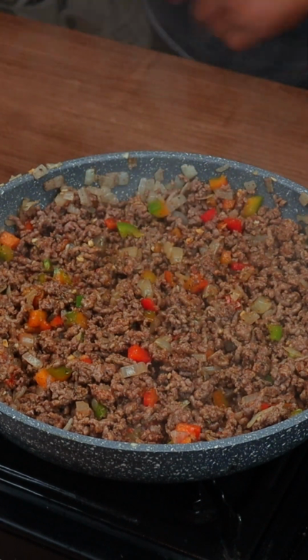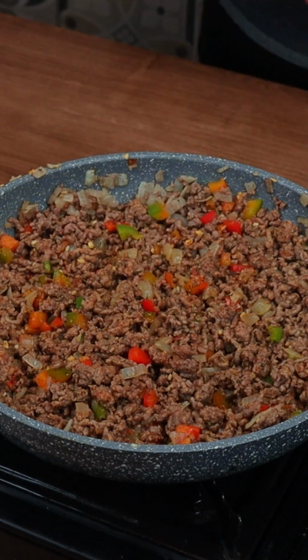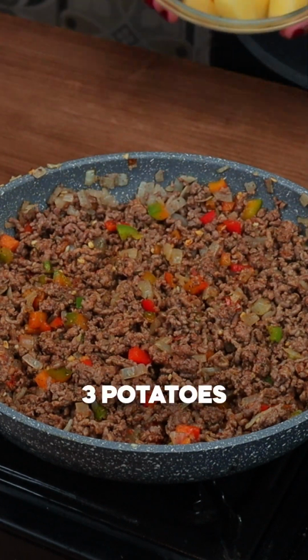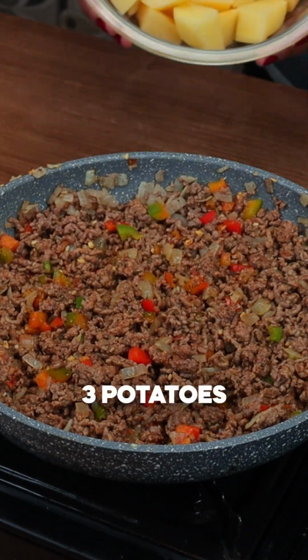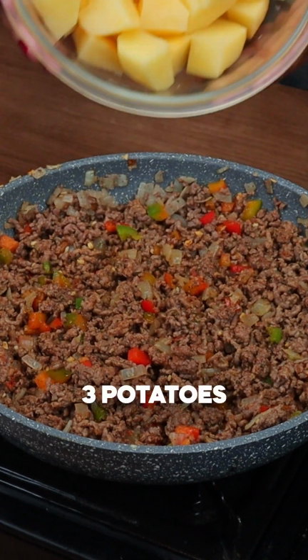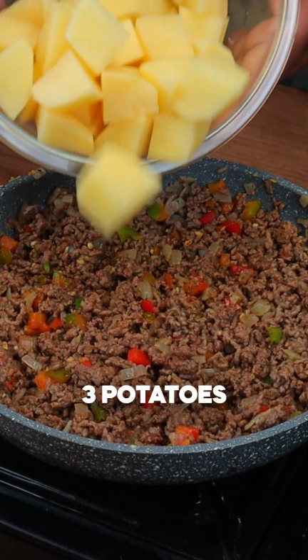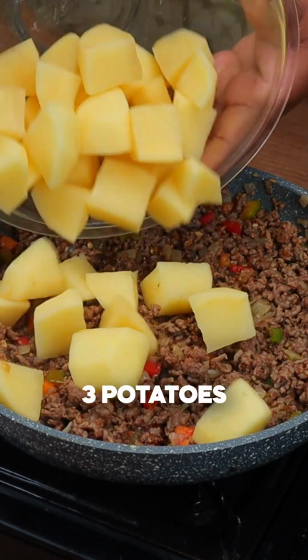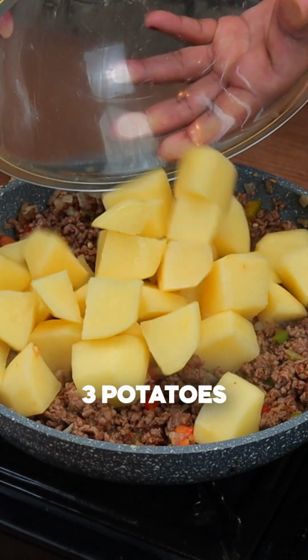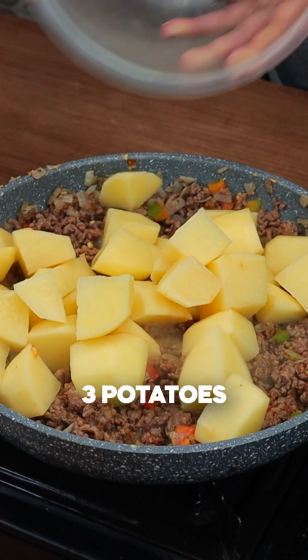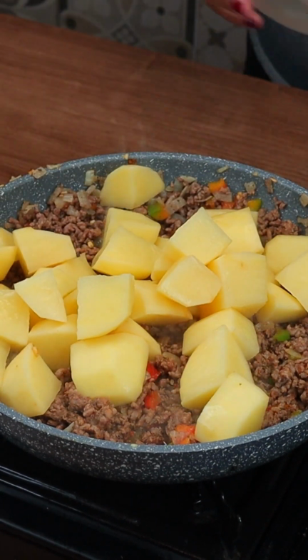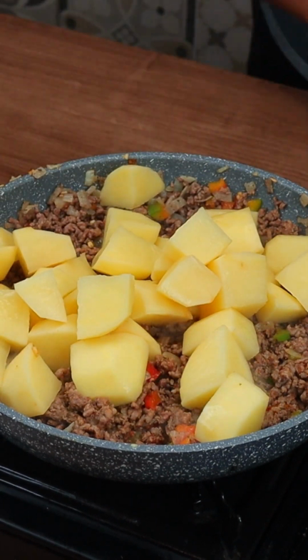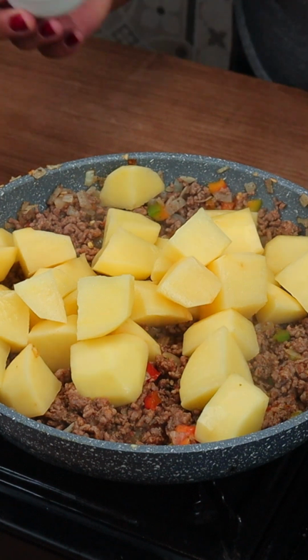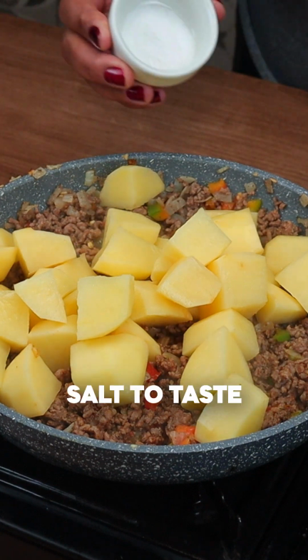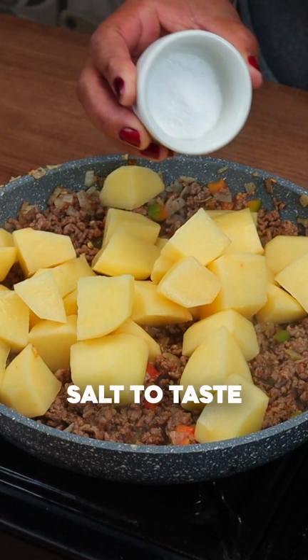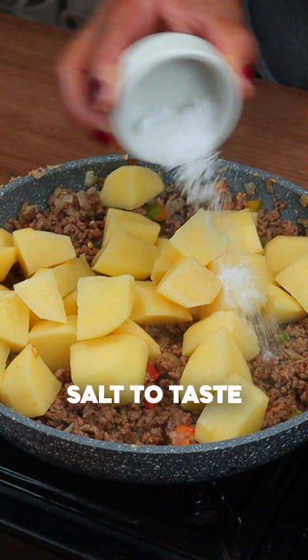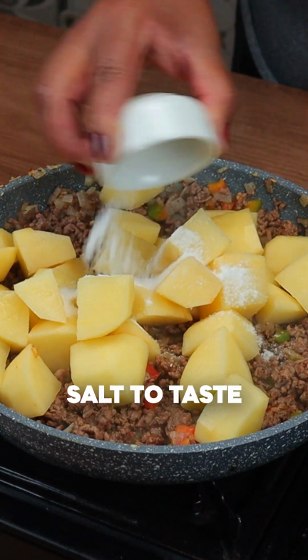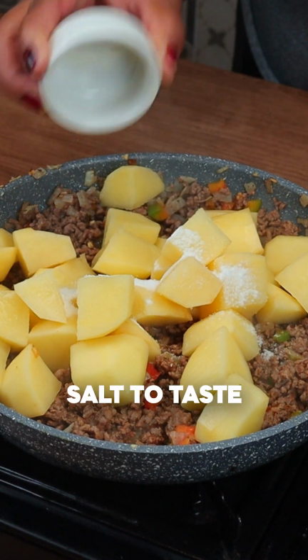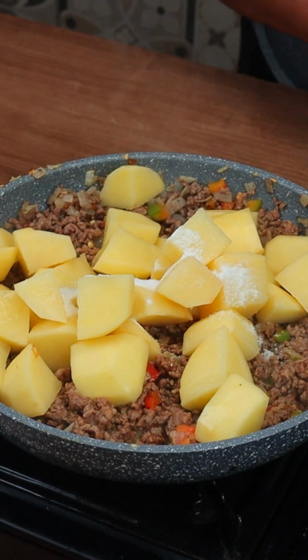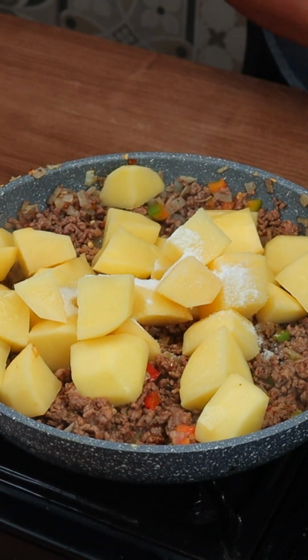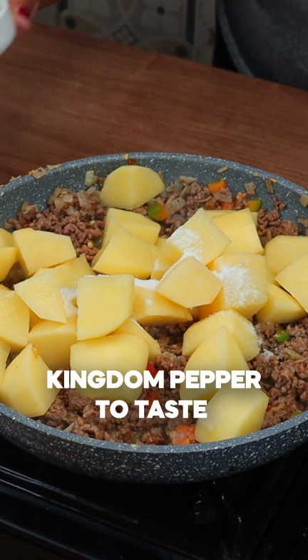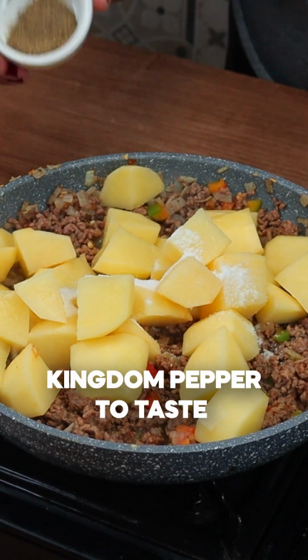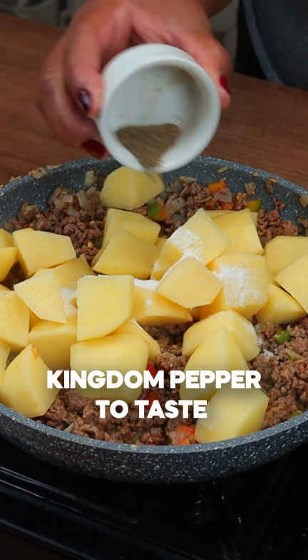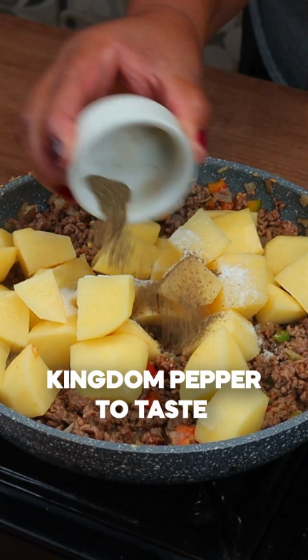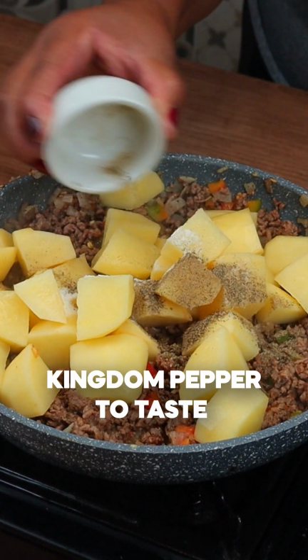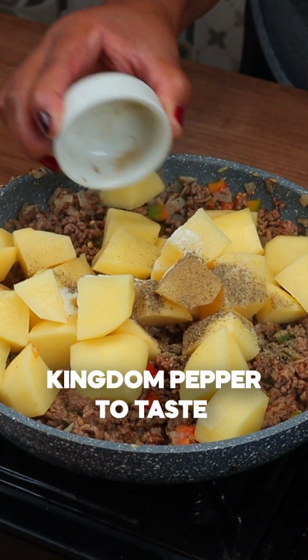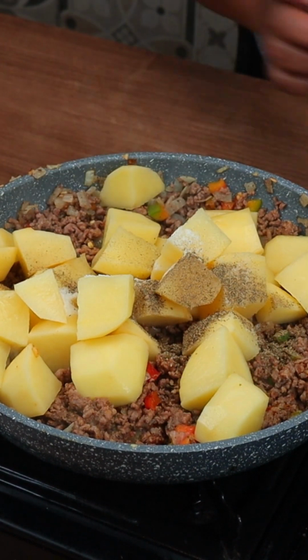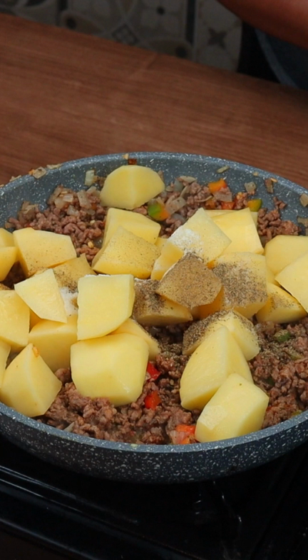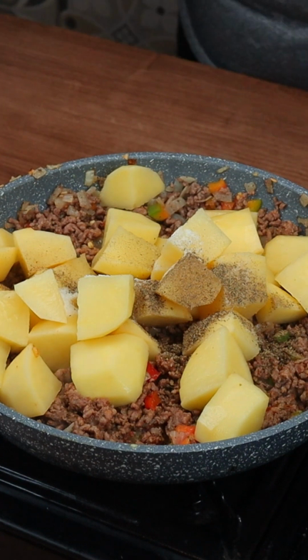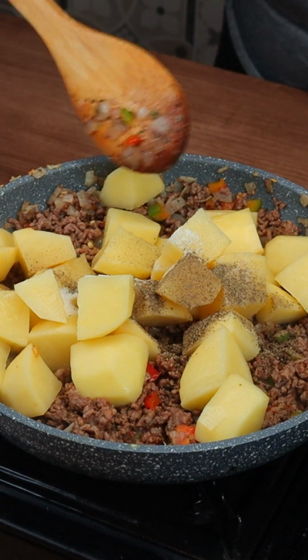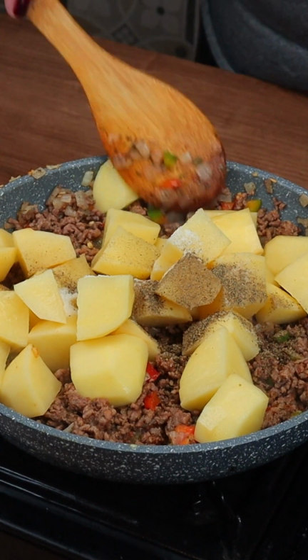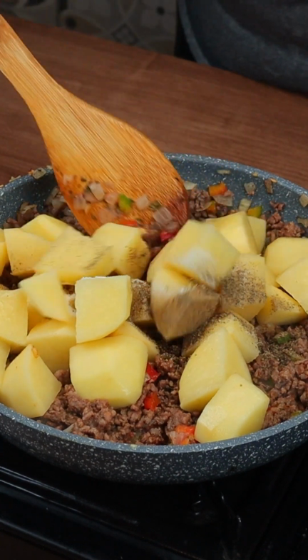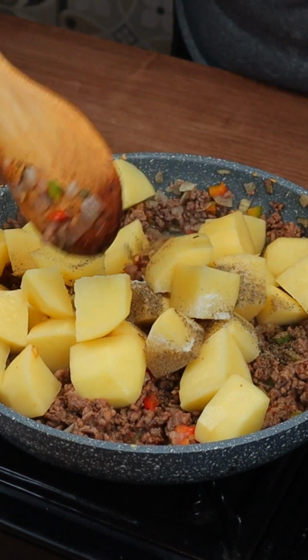Now we add 3 raw potatoes. Add some salt and black pepper, then stir a little, cover and let it cook for 15 minutes.